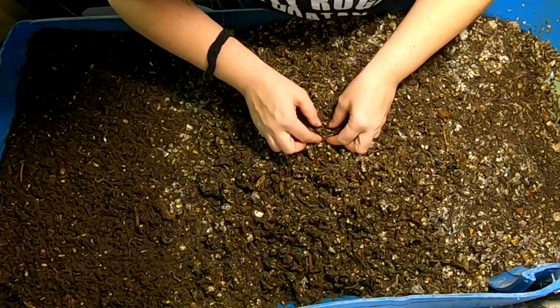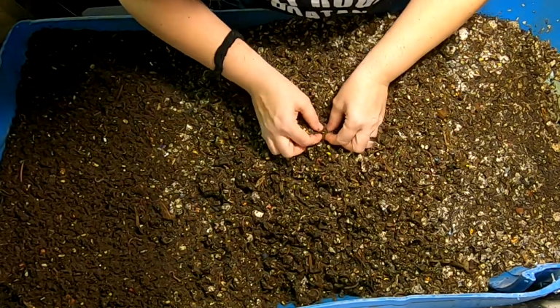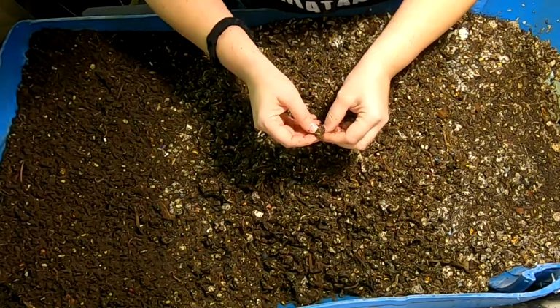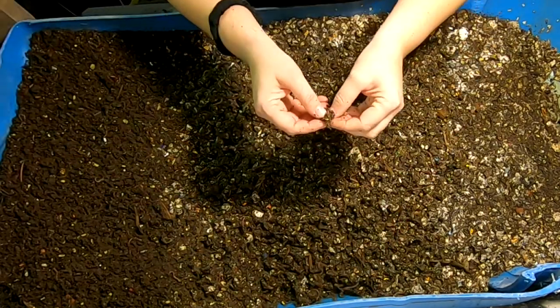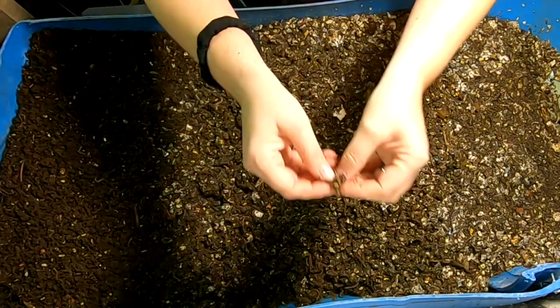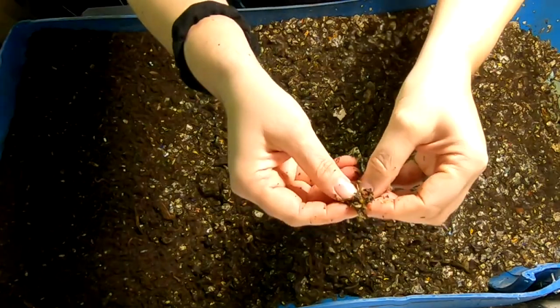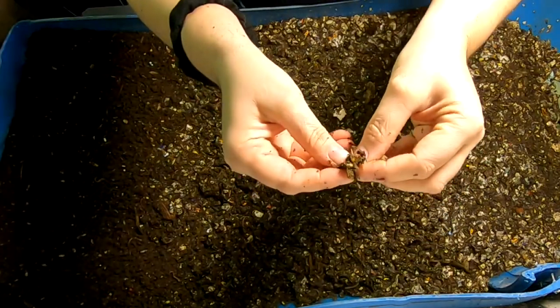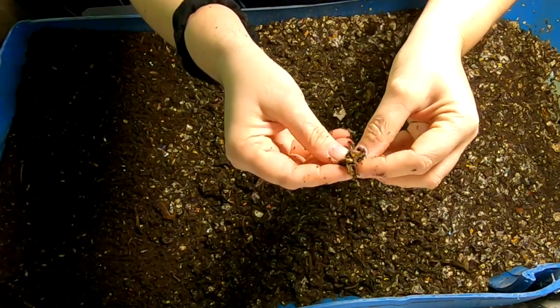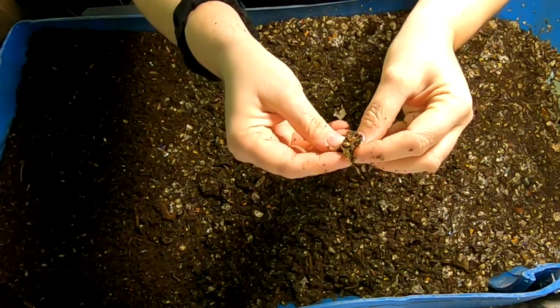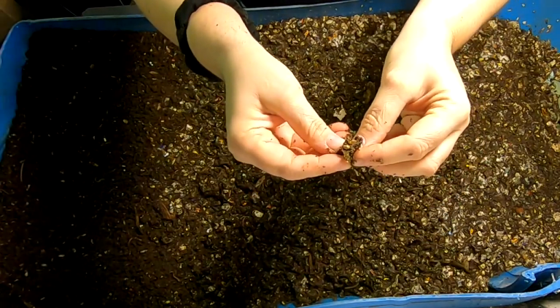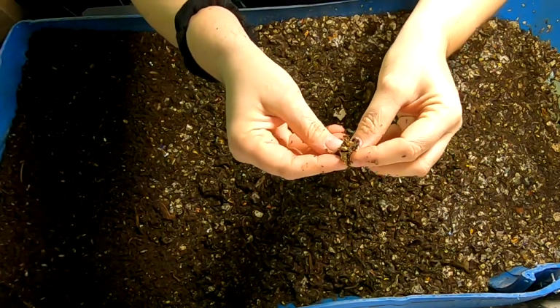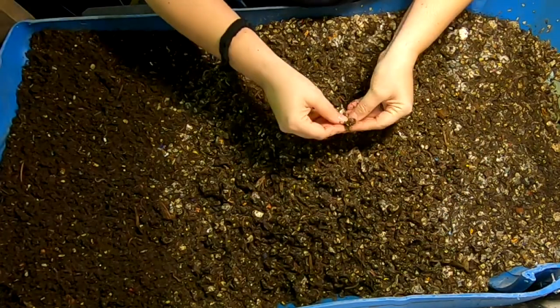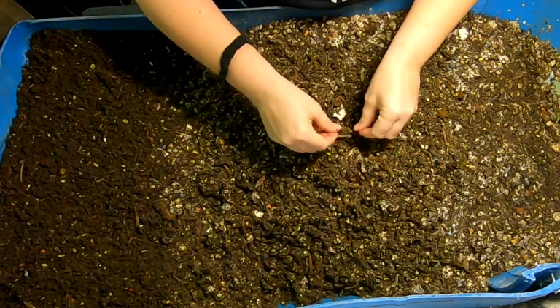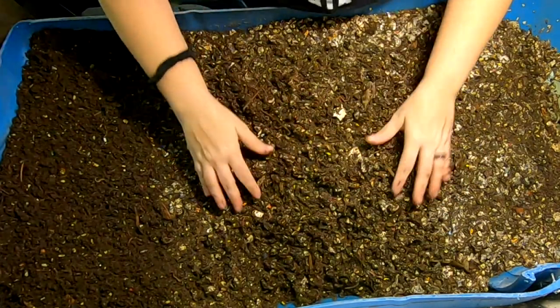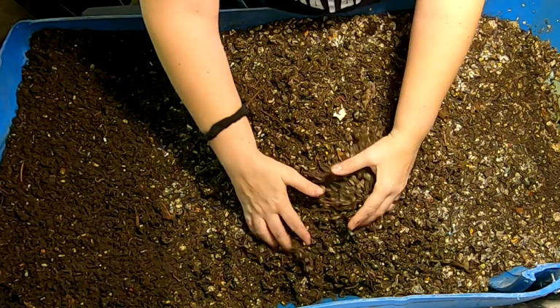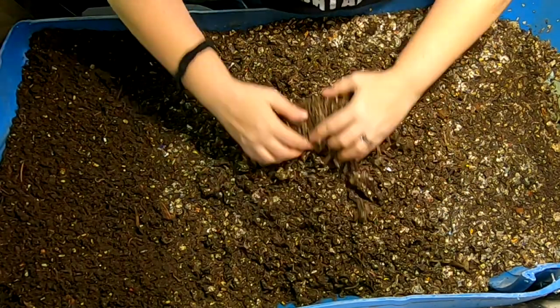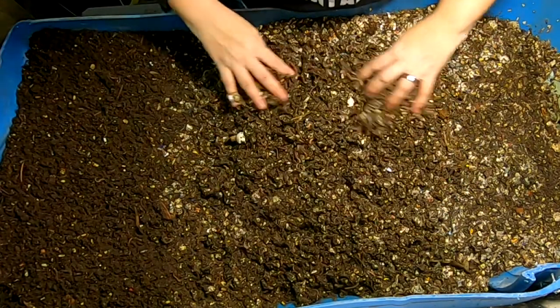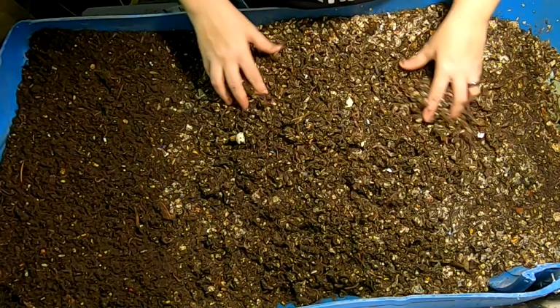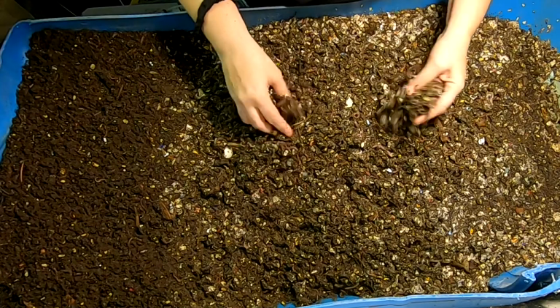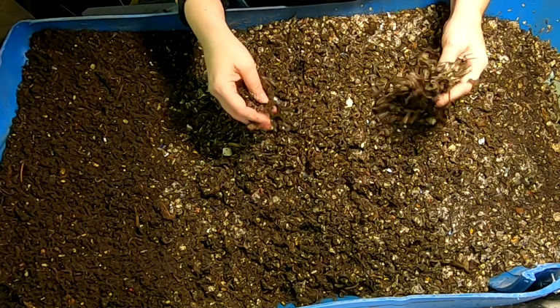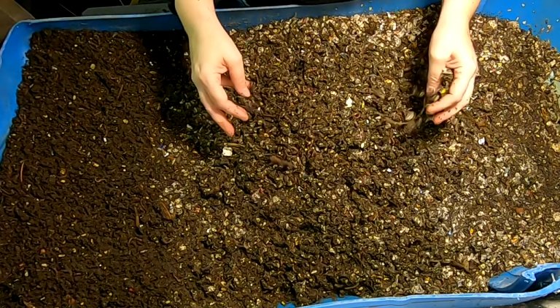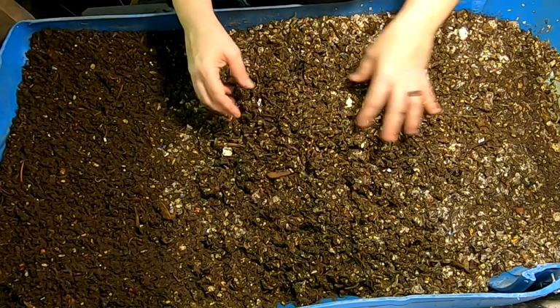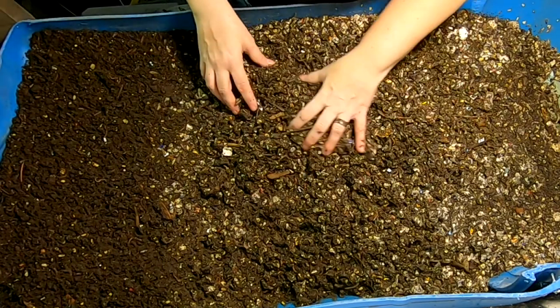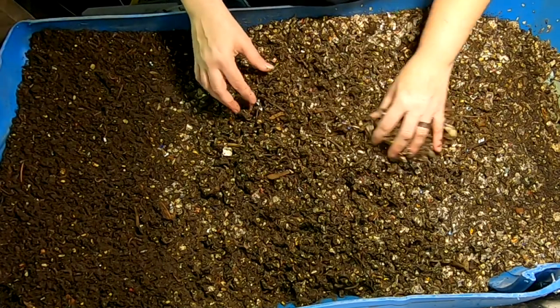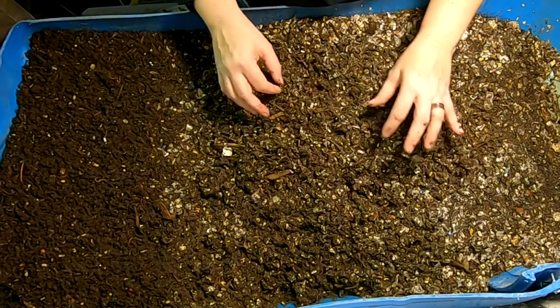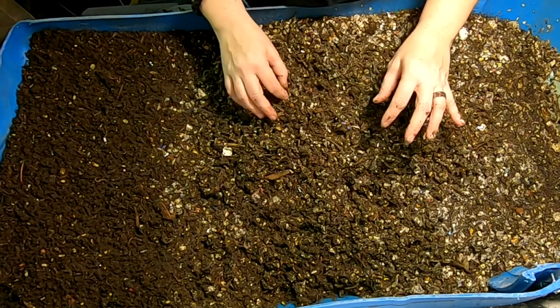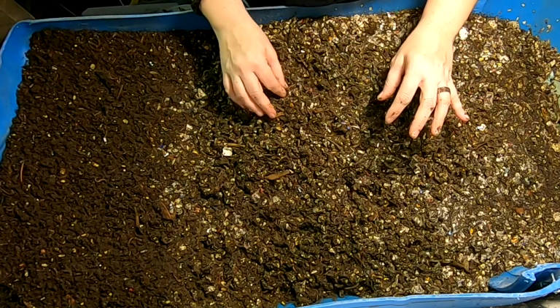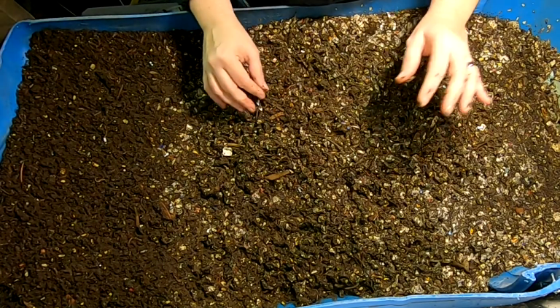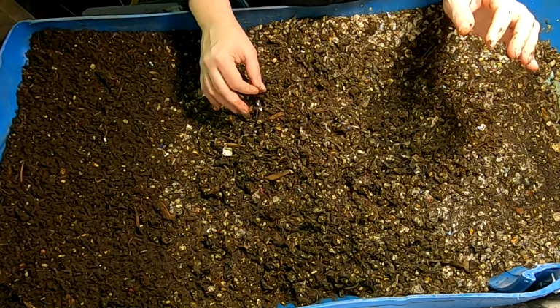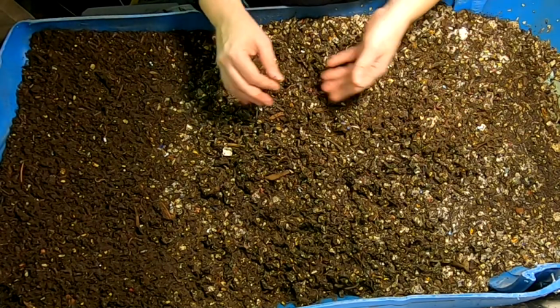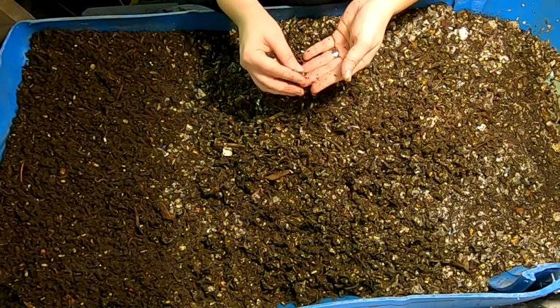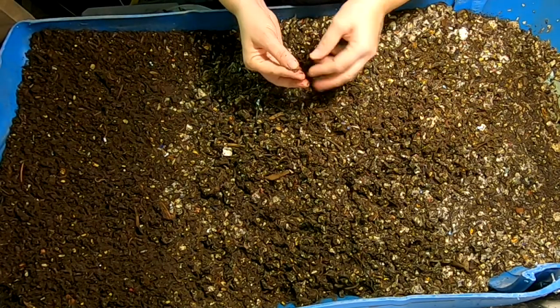They are happy in here. You can see the little cocoon in there. This is a mix of the red wigglers, the blue worms, and European nightcrawlers.